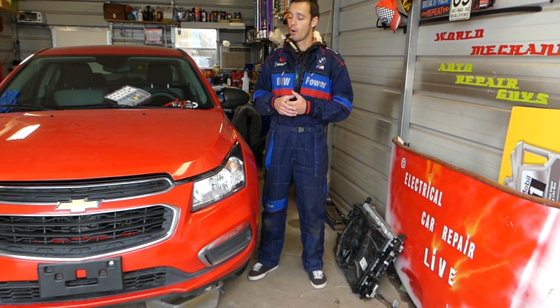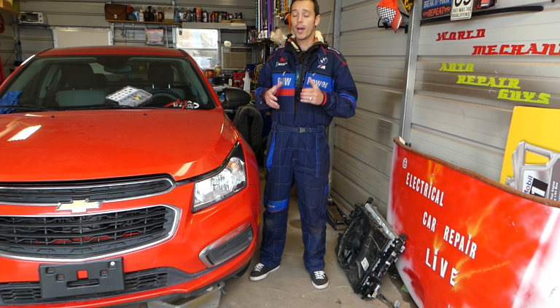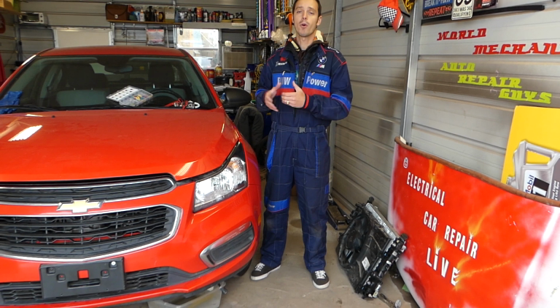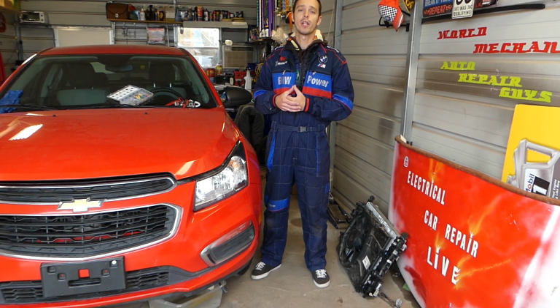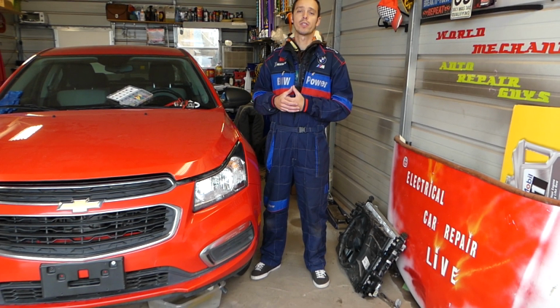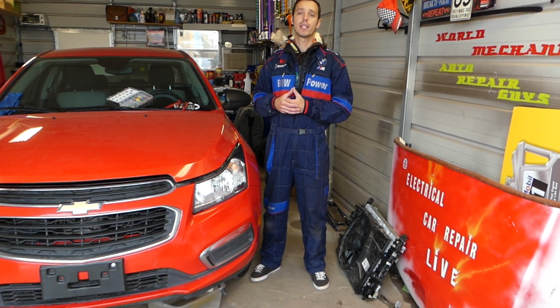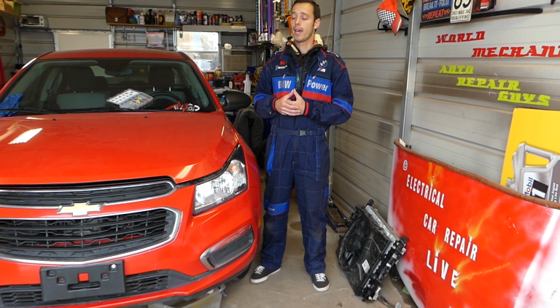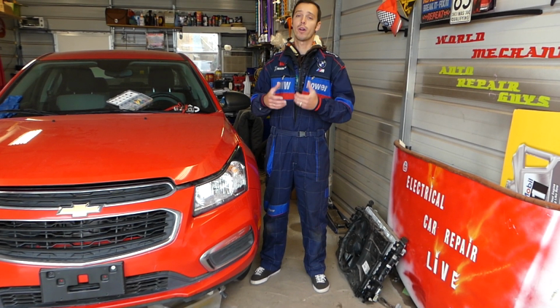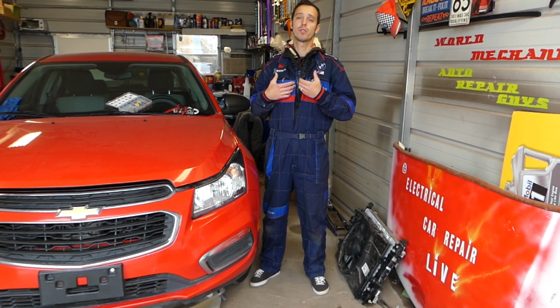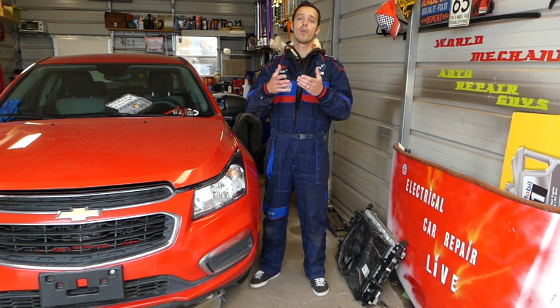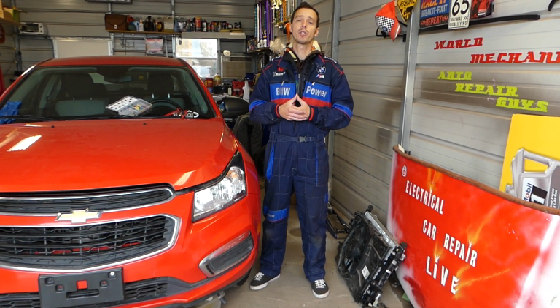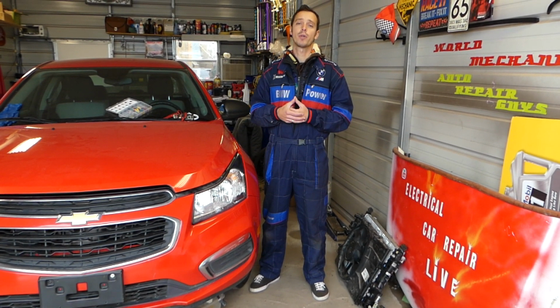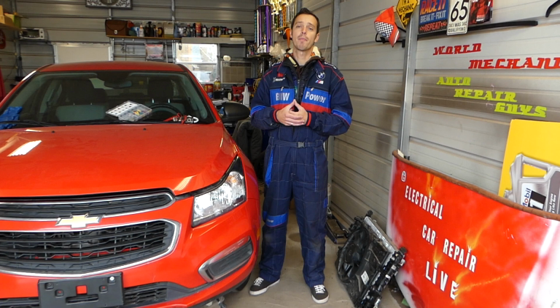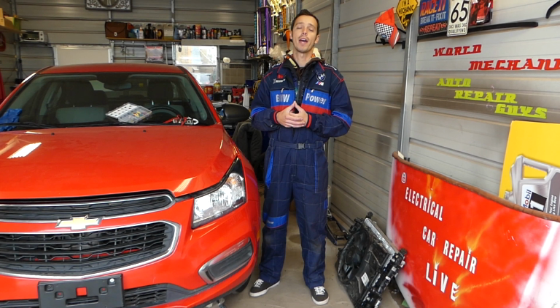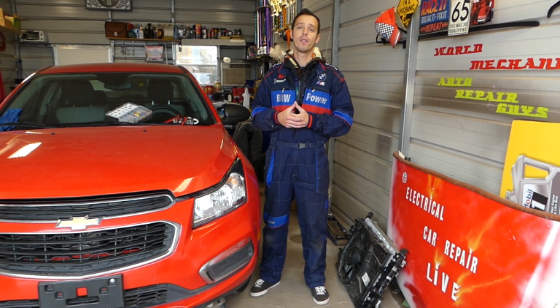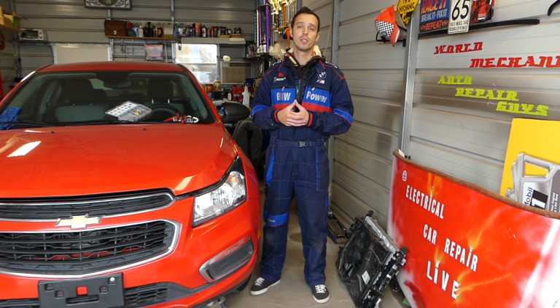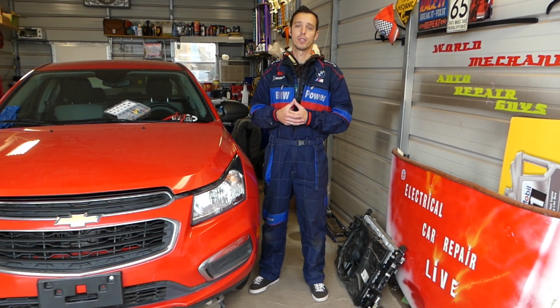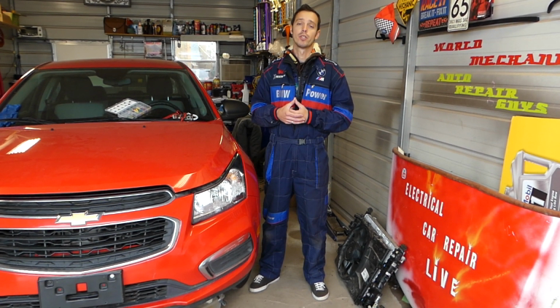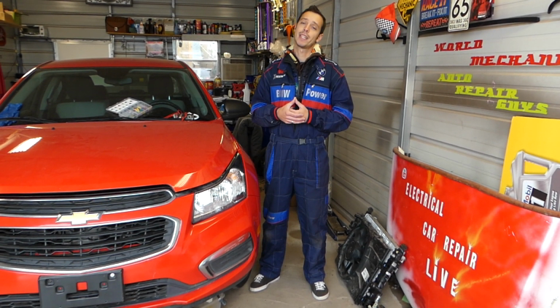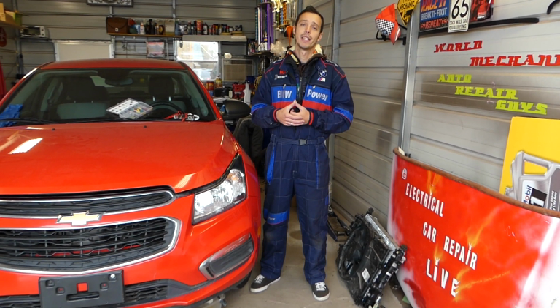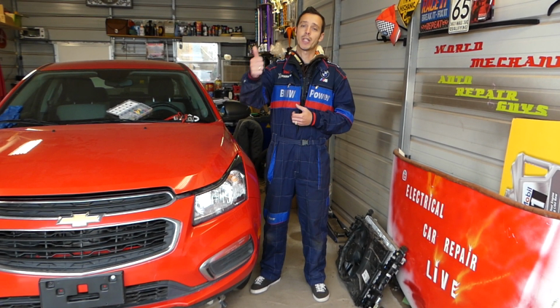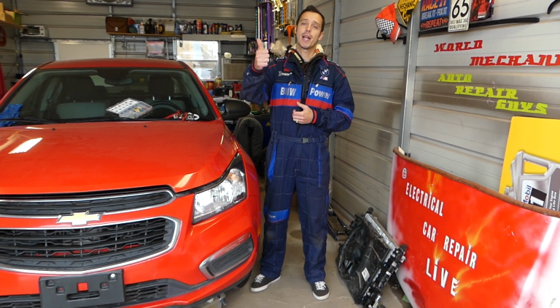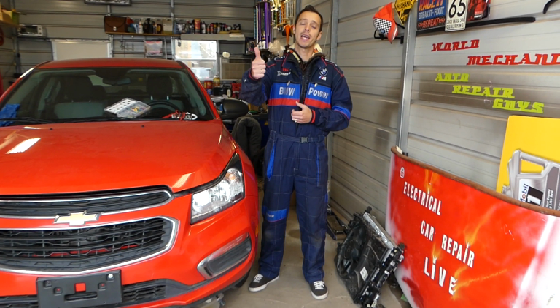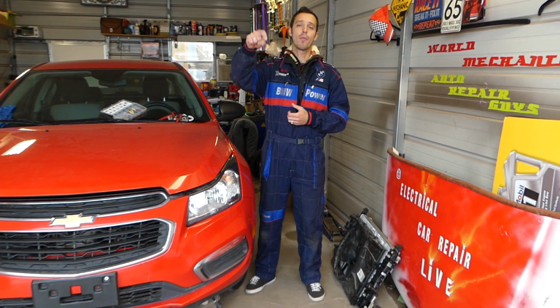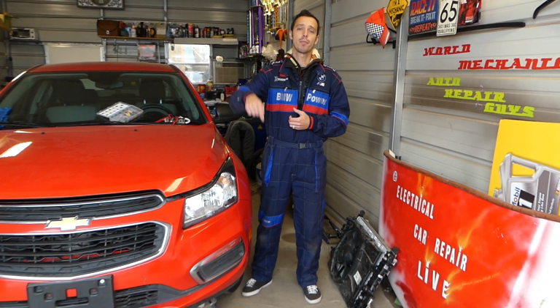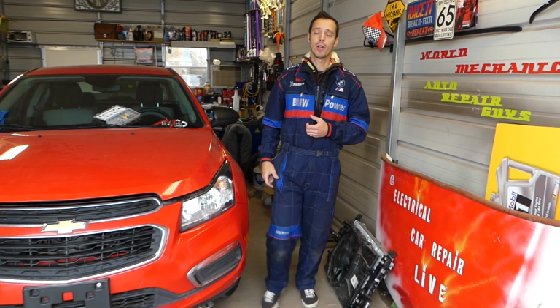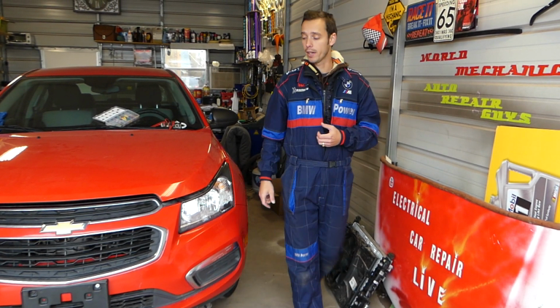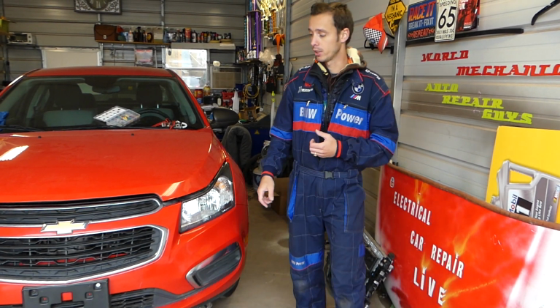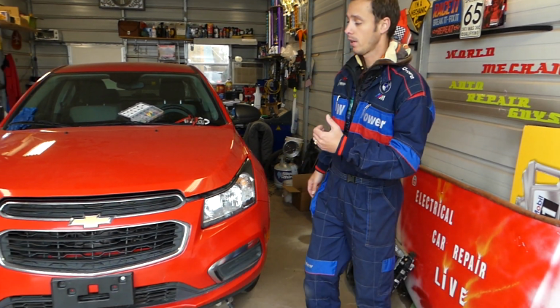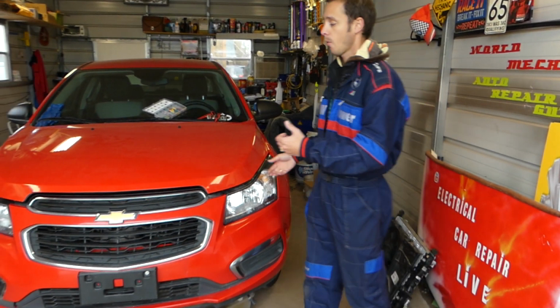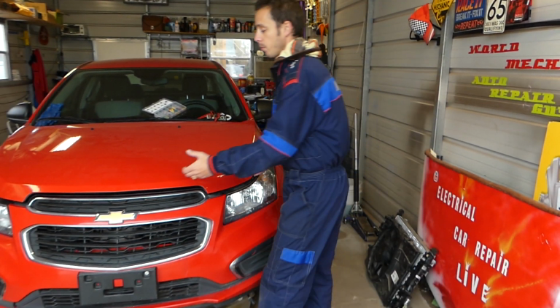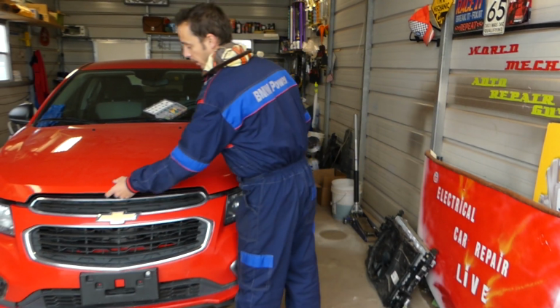We have more than 200 videos on this car and our goal is to save you as much money as we can by providing all these videos. Please subscribe, like, and drop a comment below with any recommendations. Let me show you what we'll be doing now.